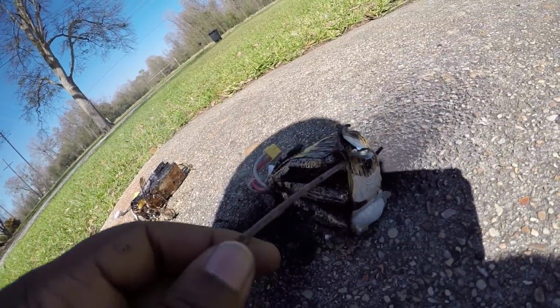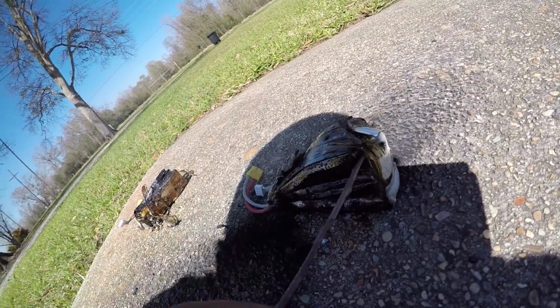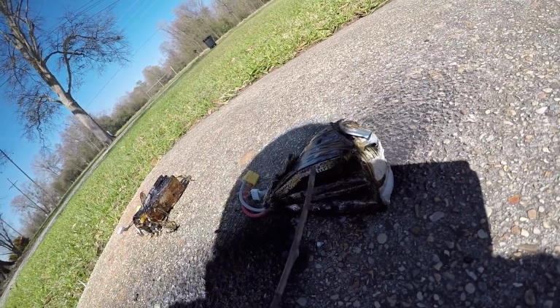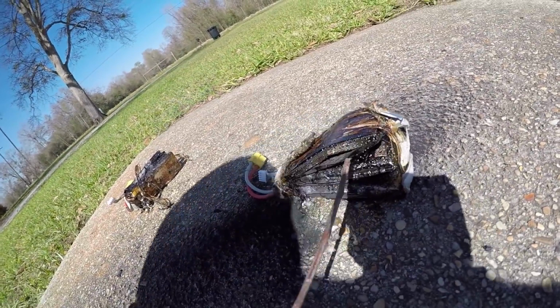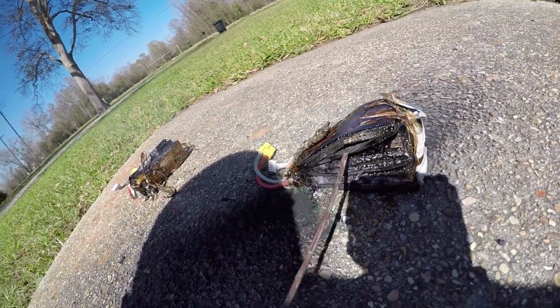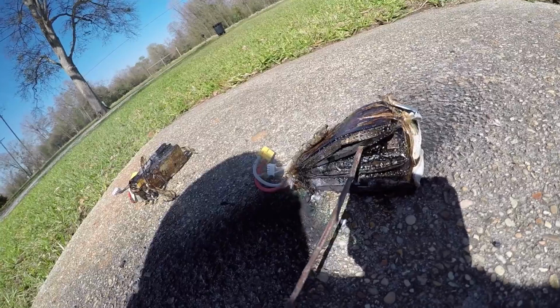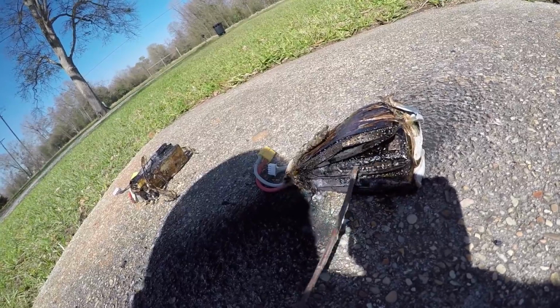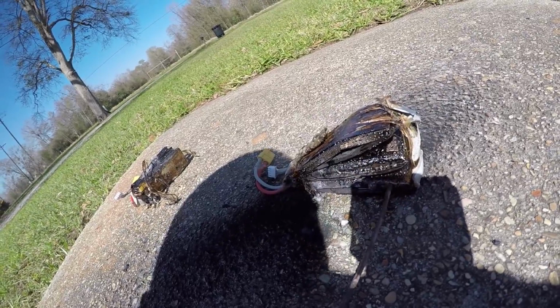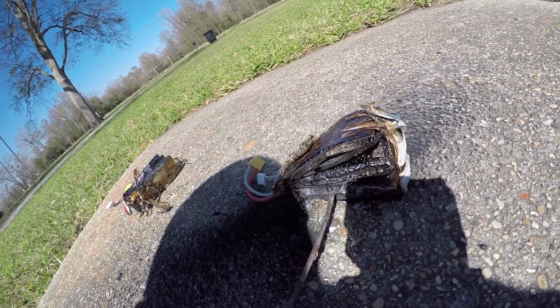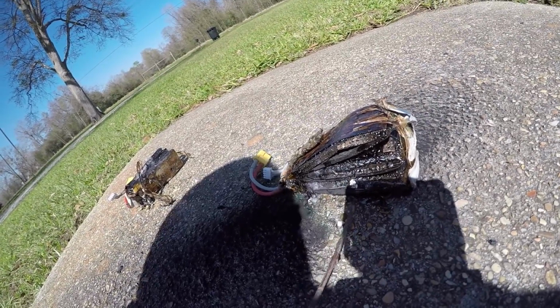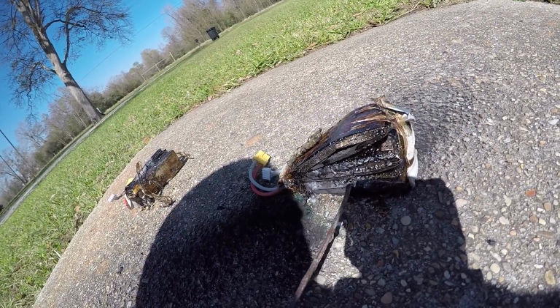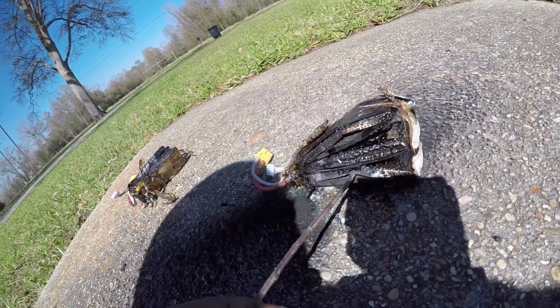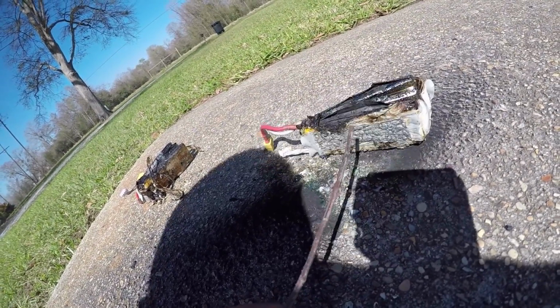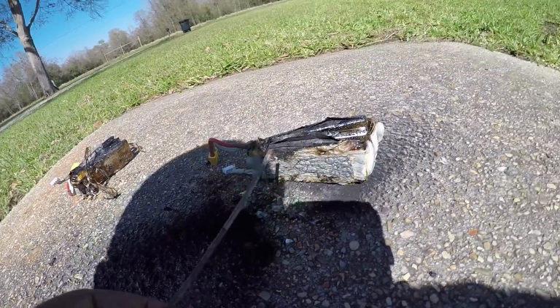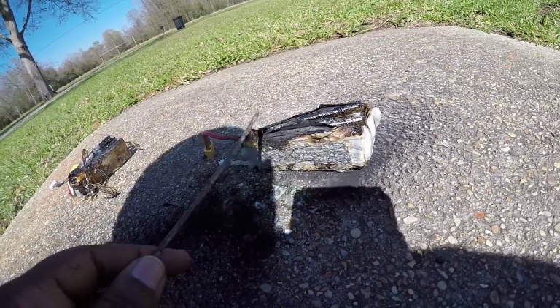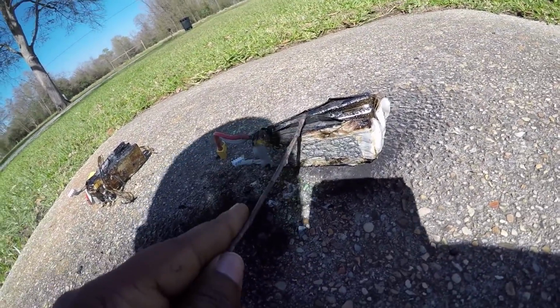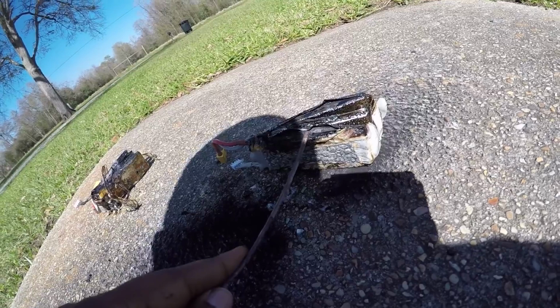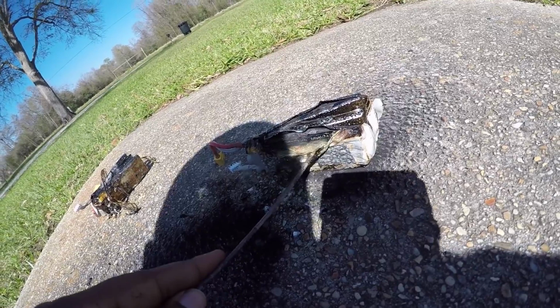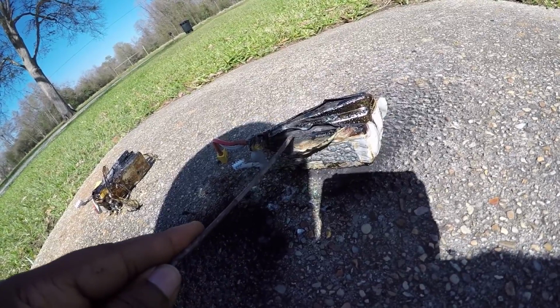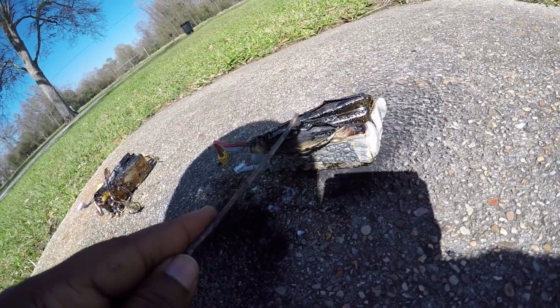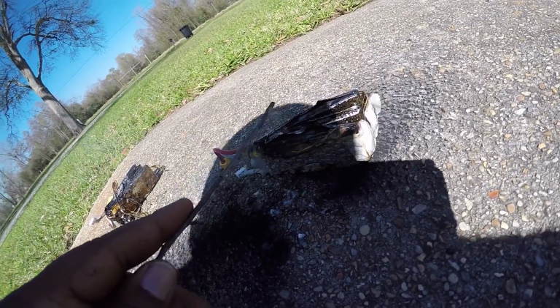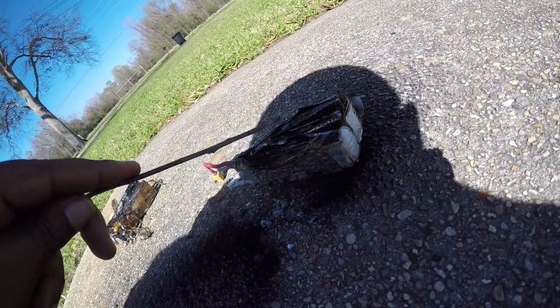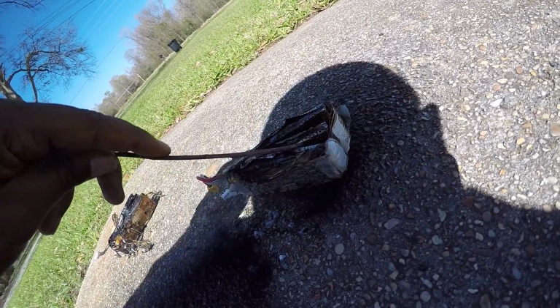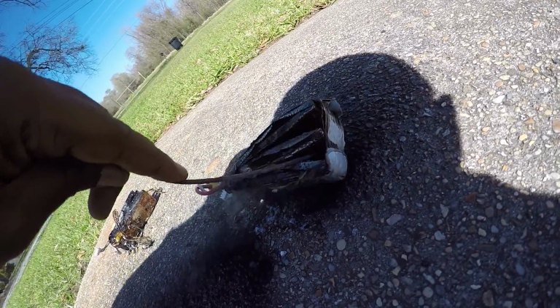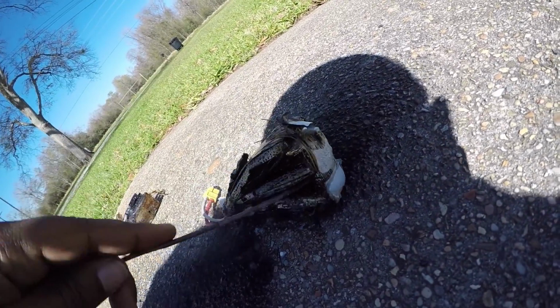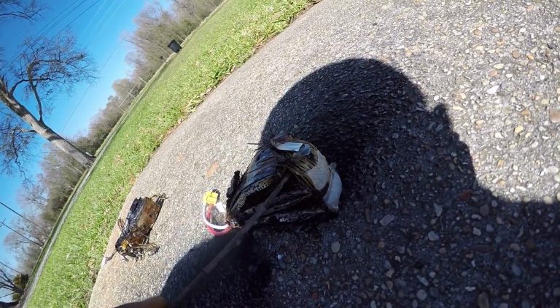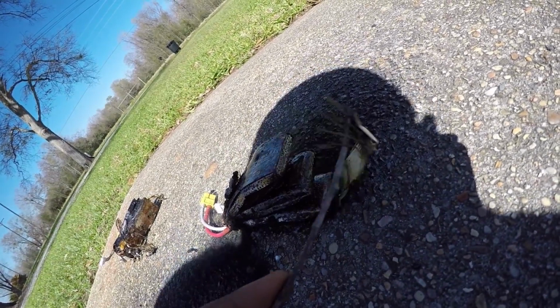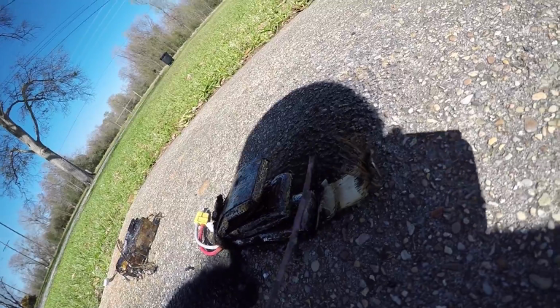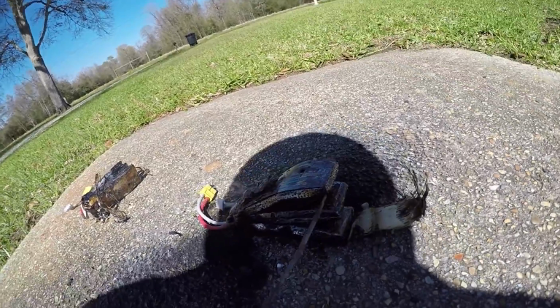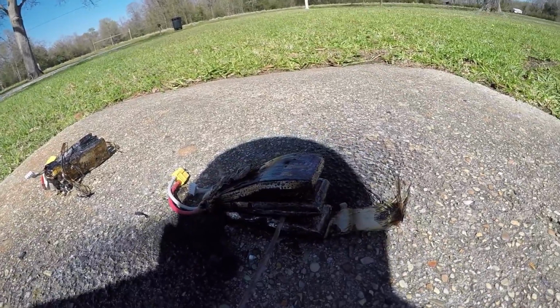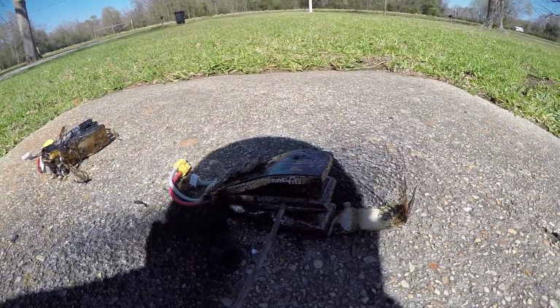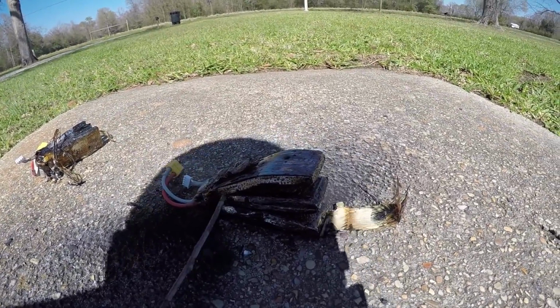I guess this is what they mean when they say three cell — one, two, three. What makes it explode, I don't know, you'd have to look that up on your own. But pretty cool — something to do with them besides just throwing them in the trash.